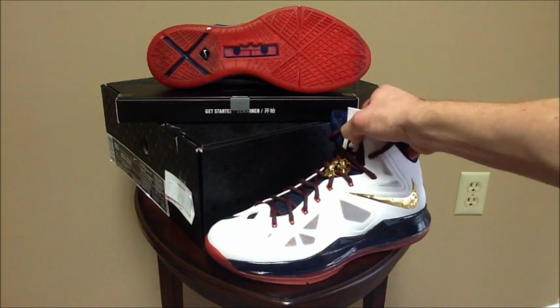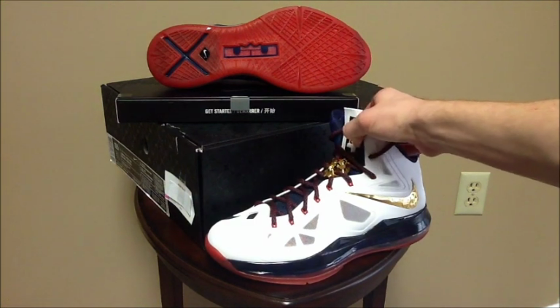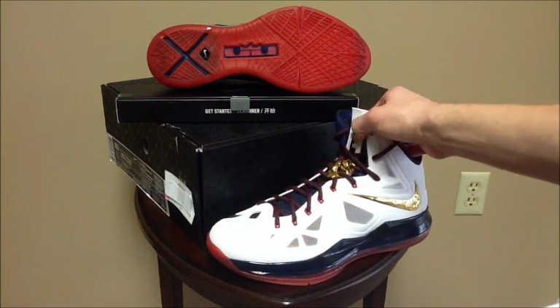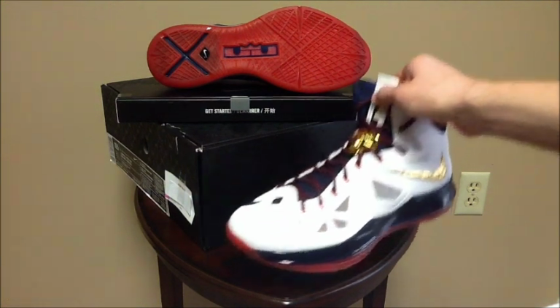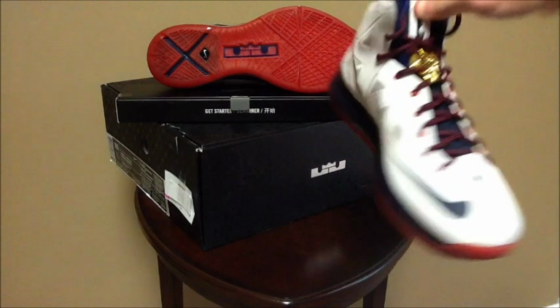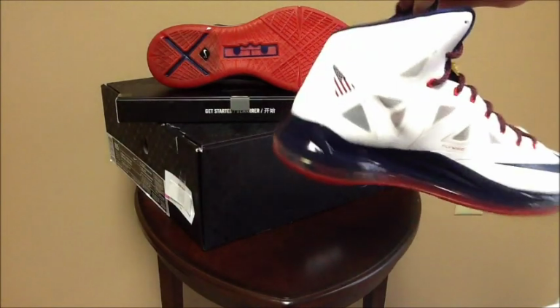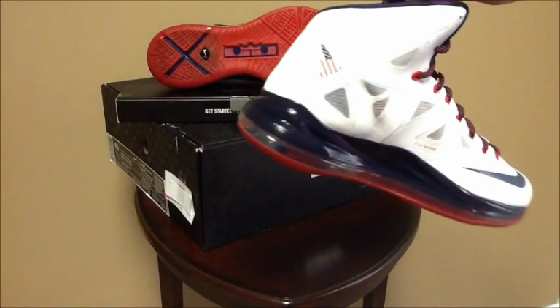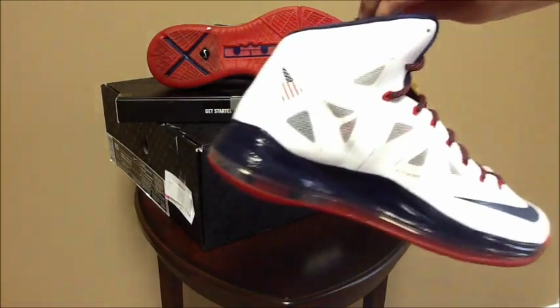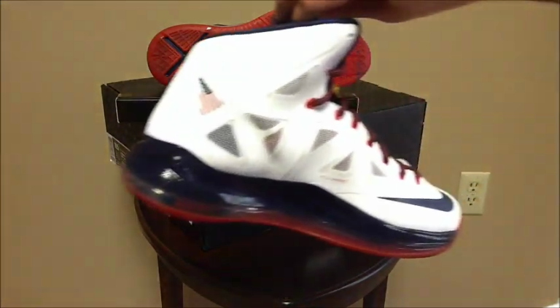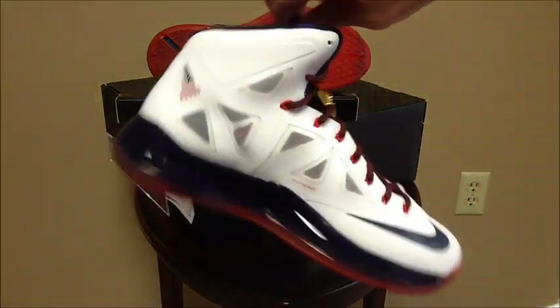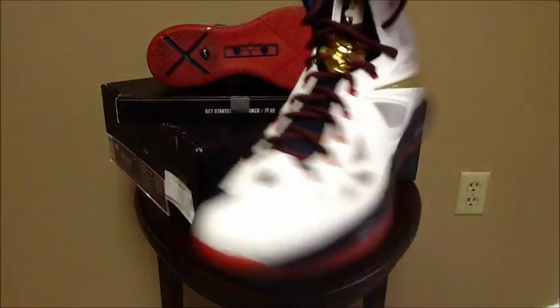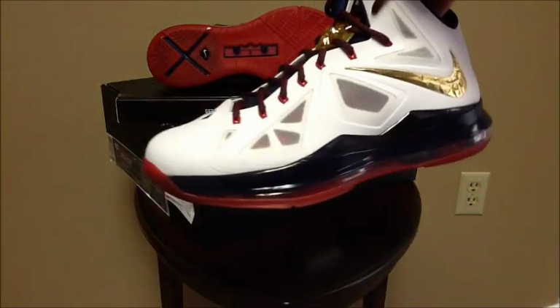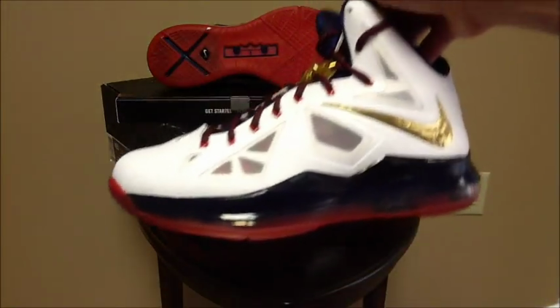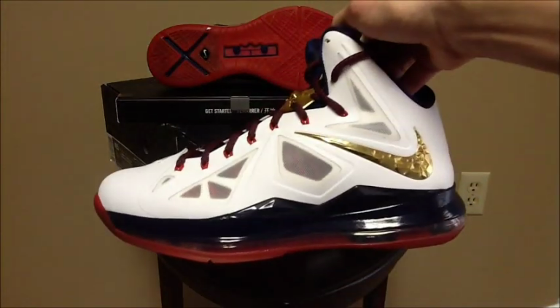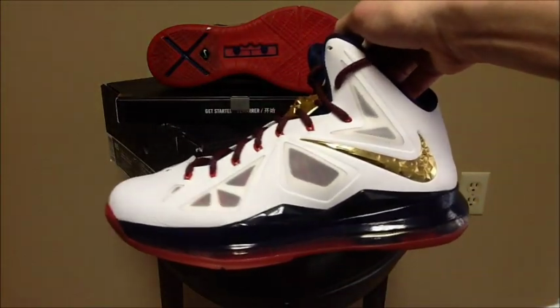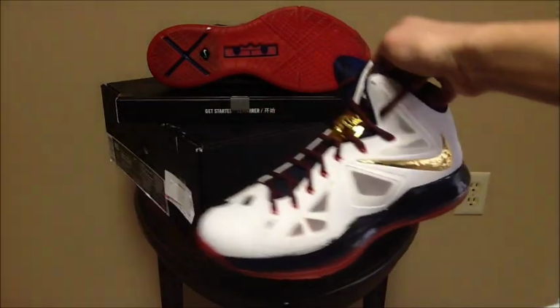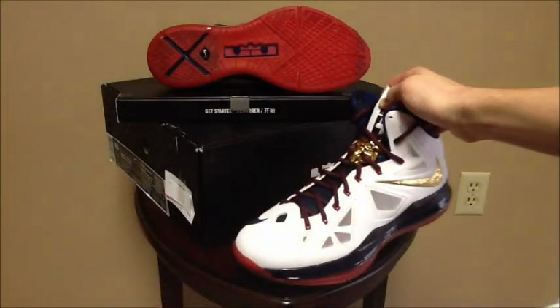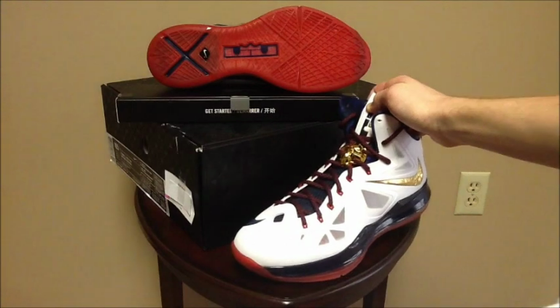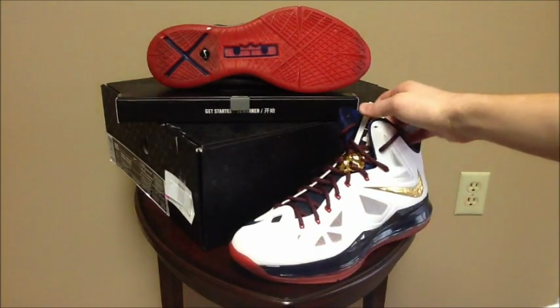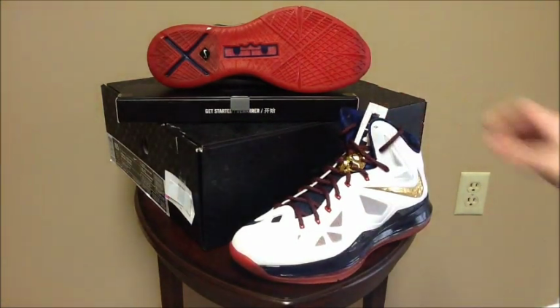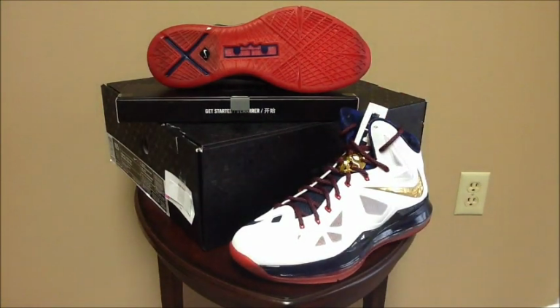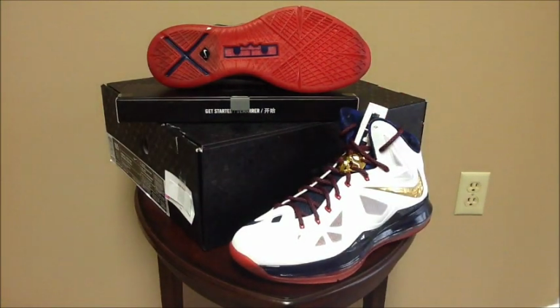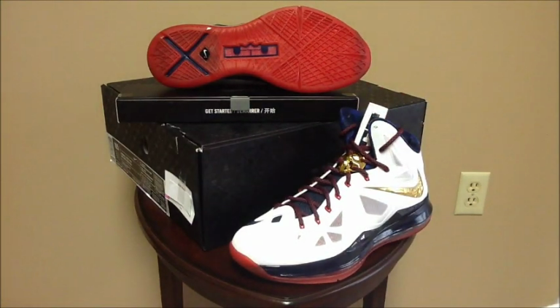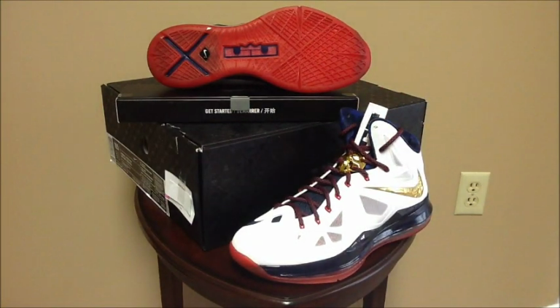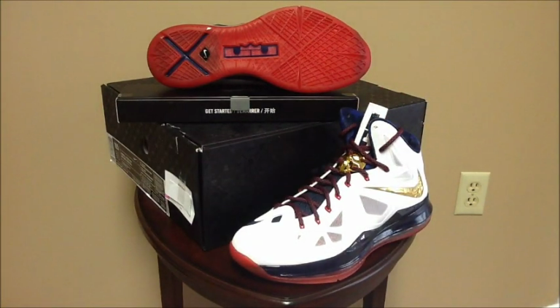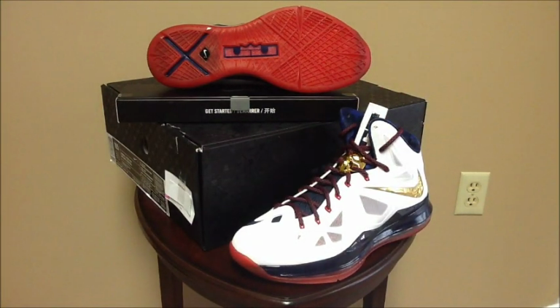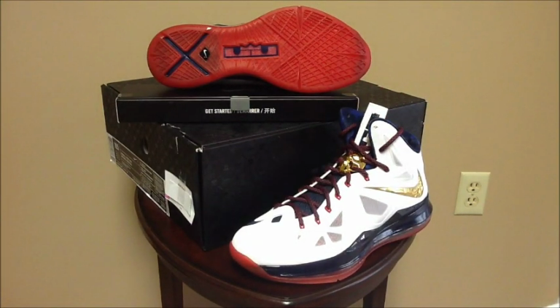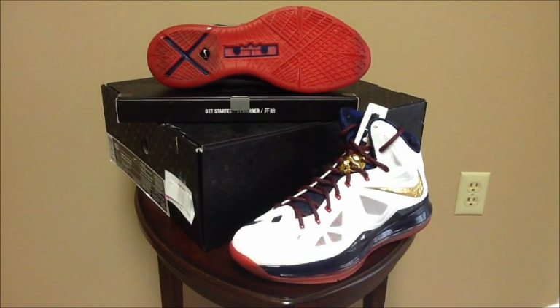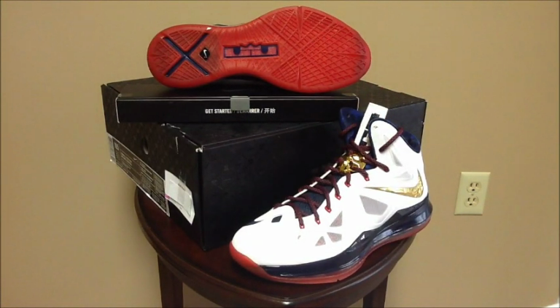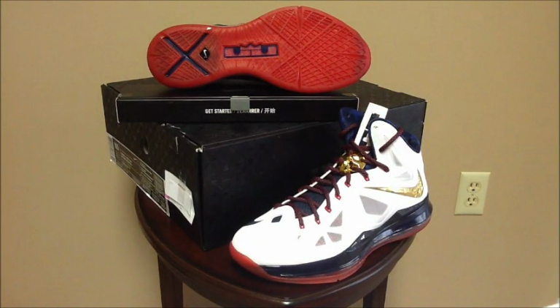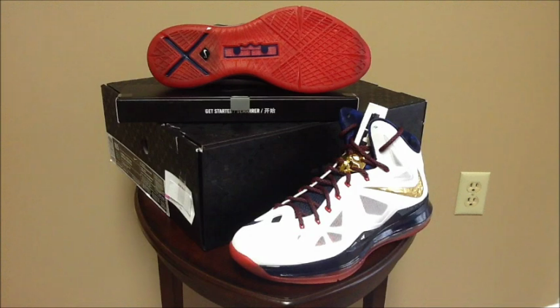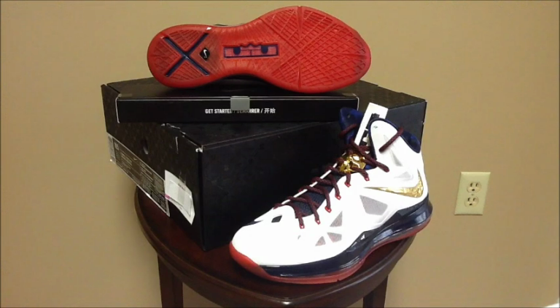Yeah, that was just a quick review of the LeBron 10 gold medal — USA, whatever you want to call them. Leave me a comment, let me know what you guys think. Peace.